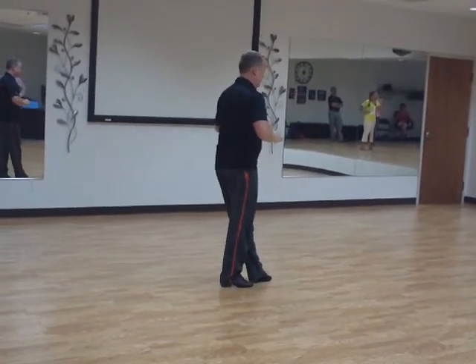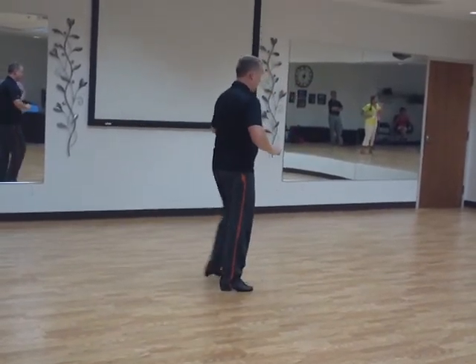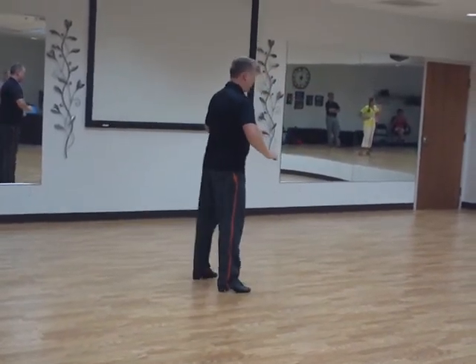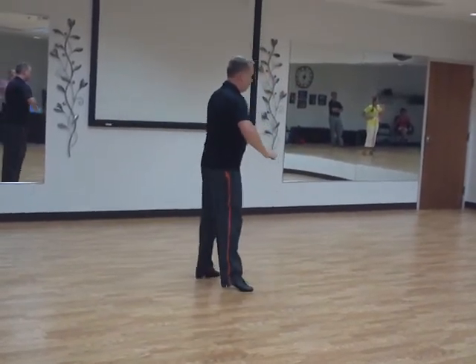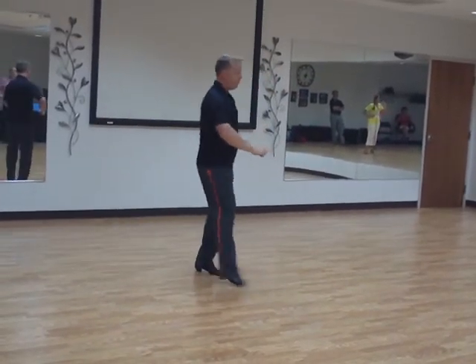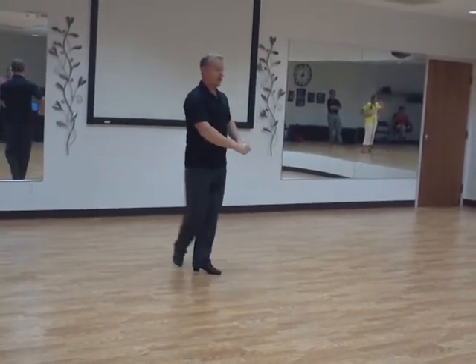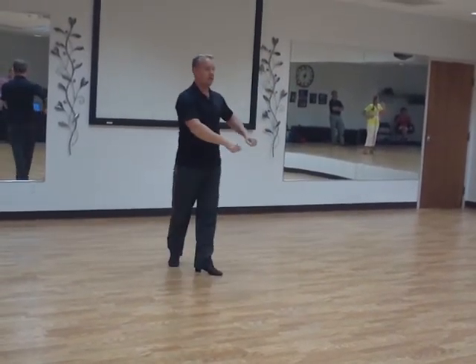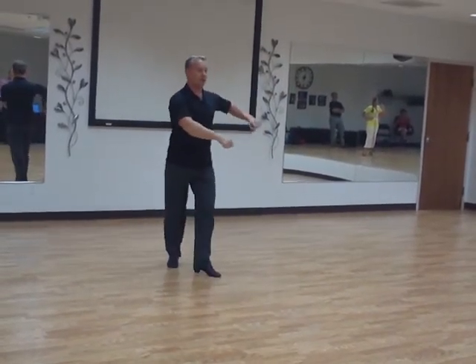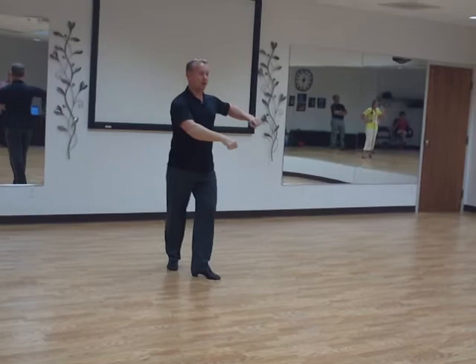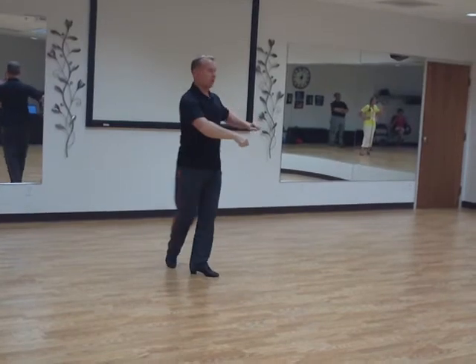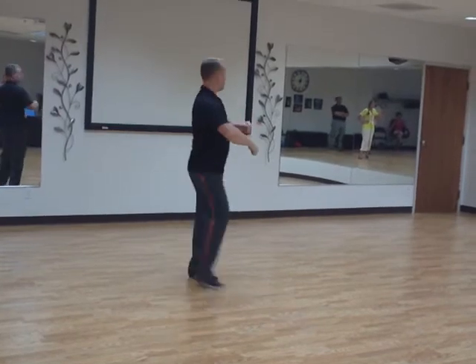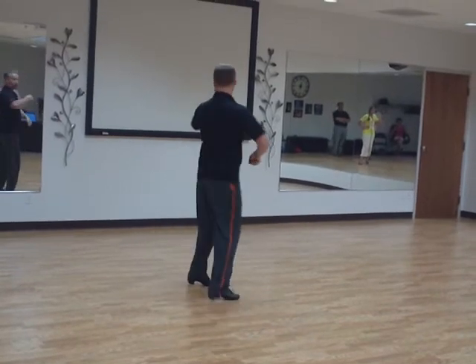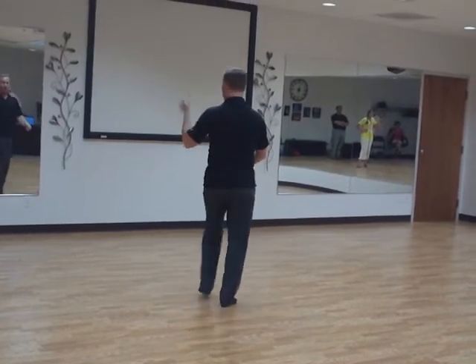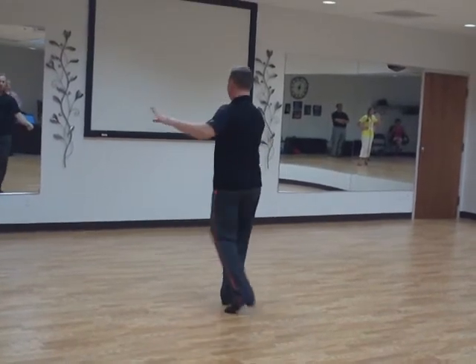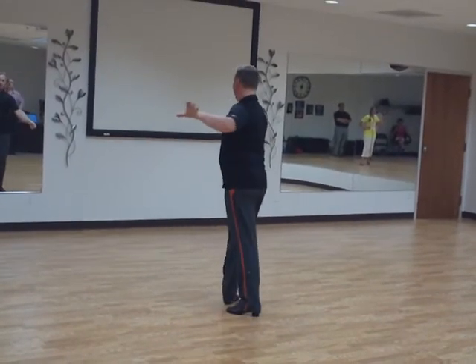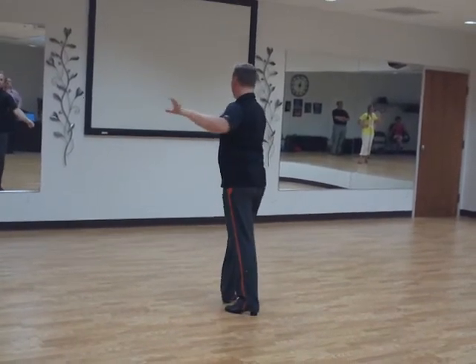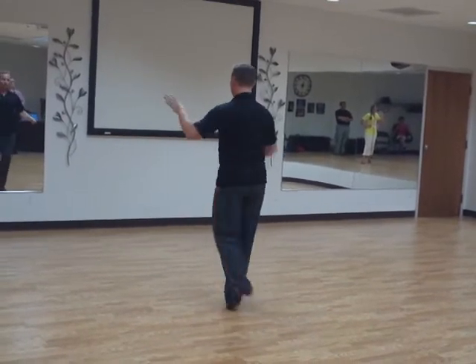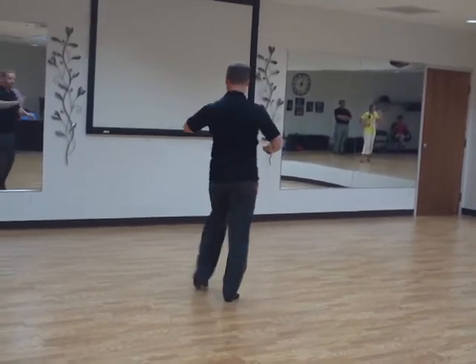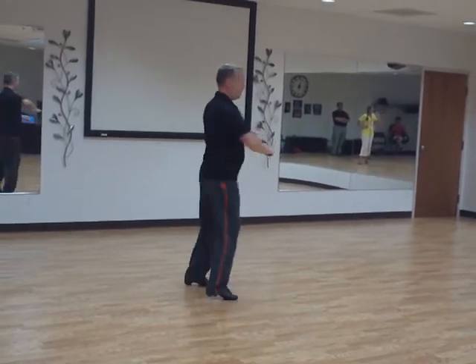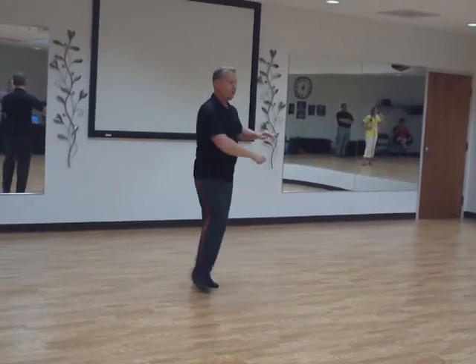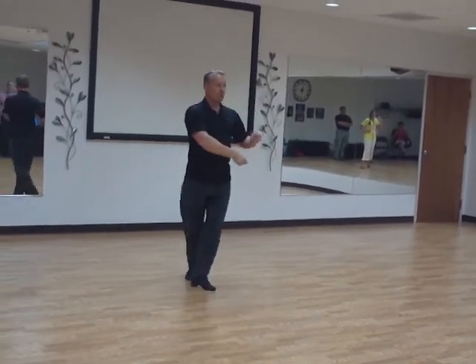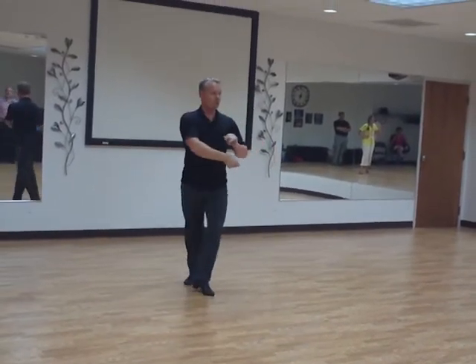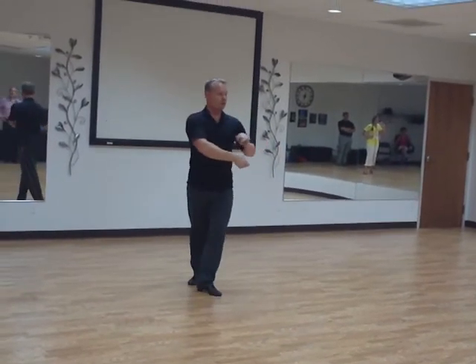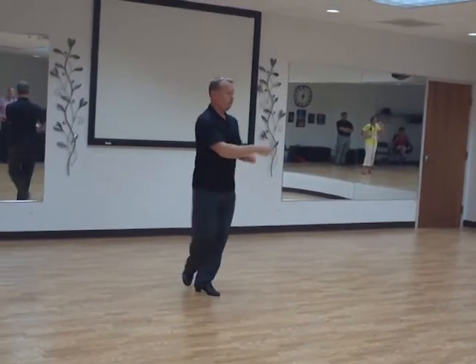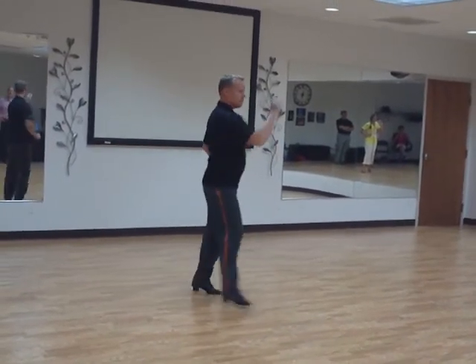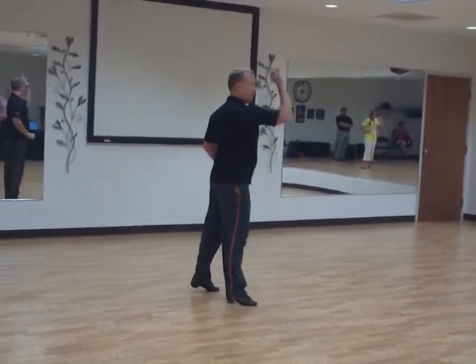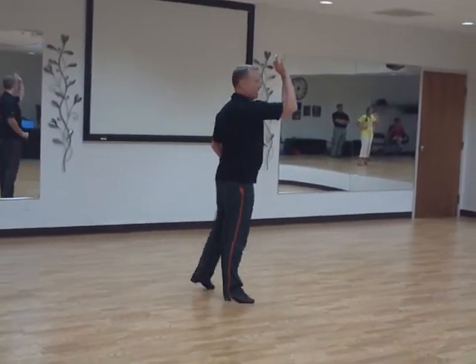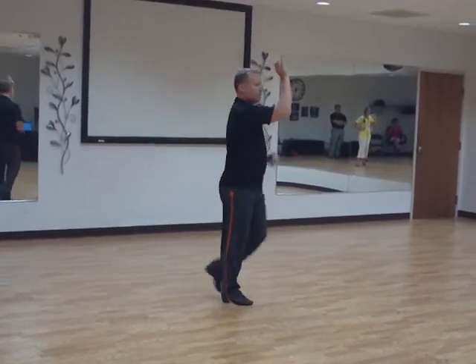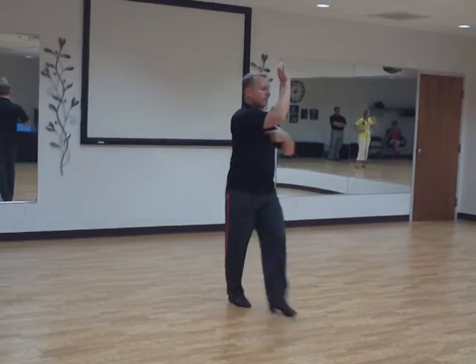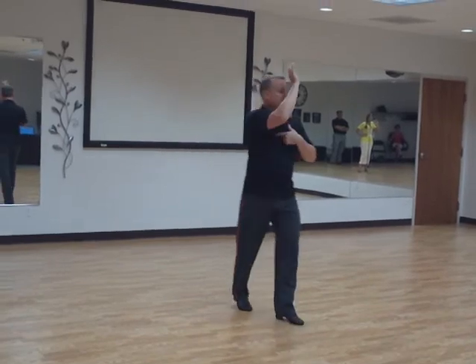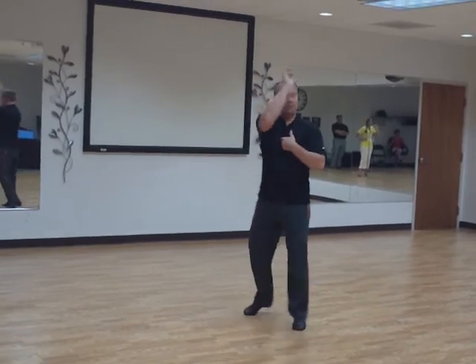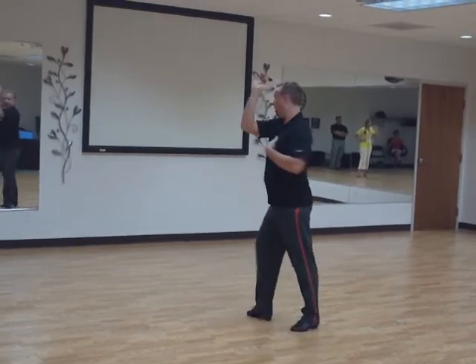Step to the side, slow — rock back quick, quick, slow — quick, quick, slow — quick, quick, slow. The hand comes up — once again, turn it into a quick, quick, slow.